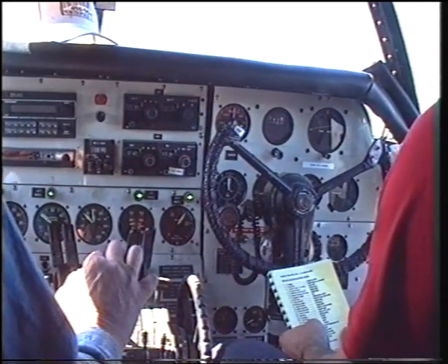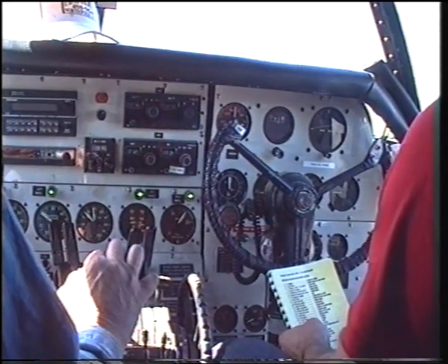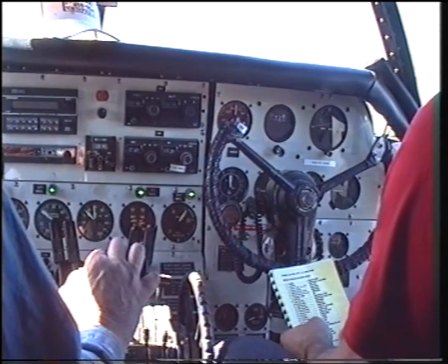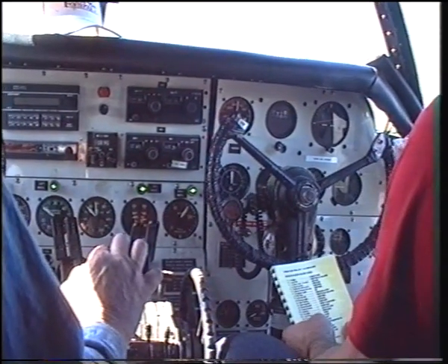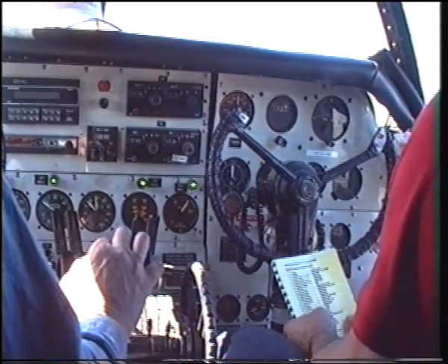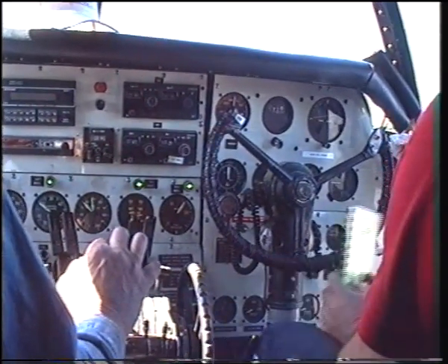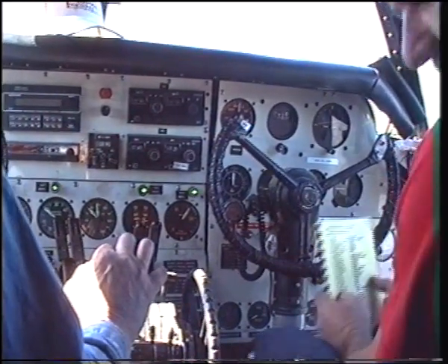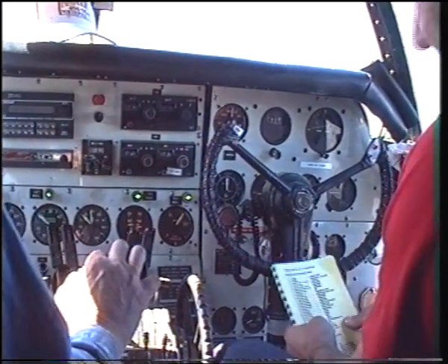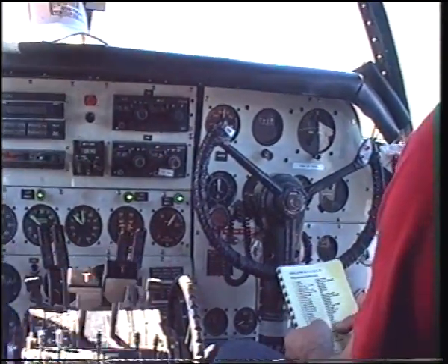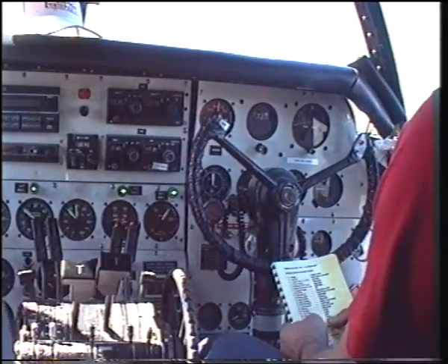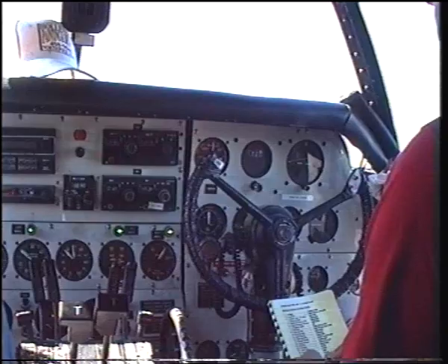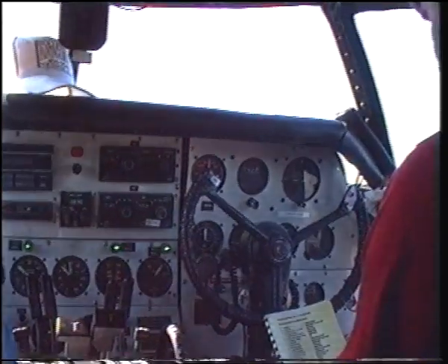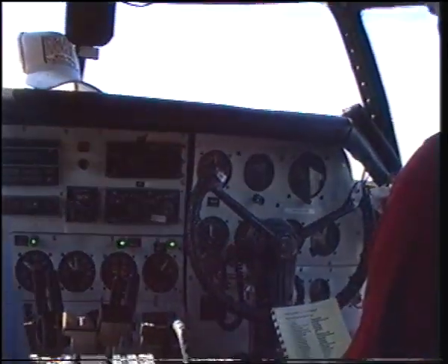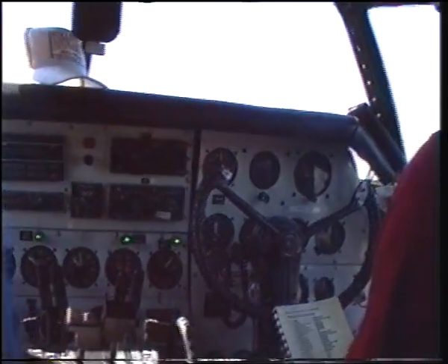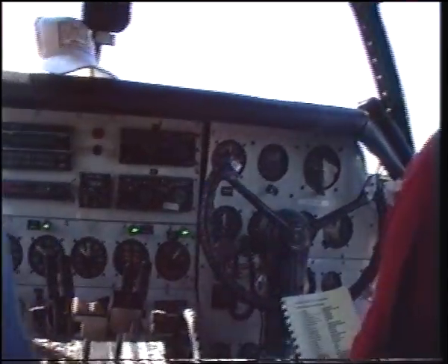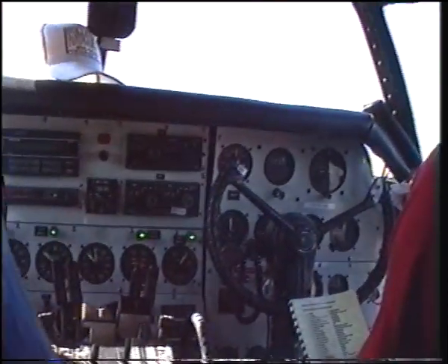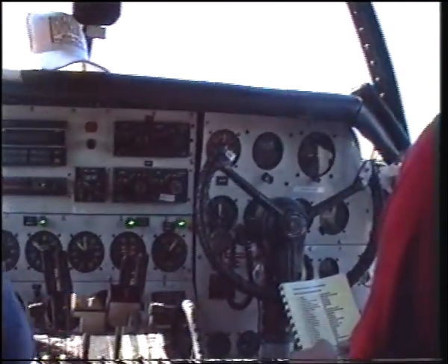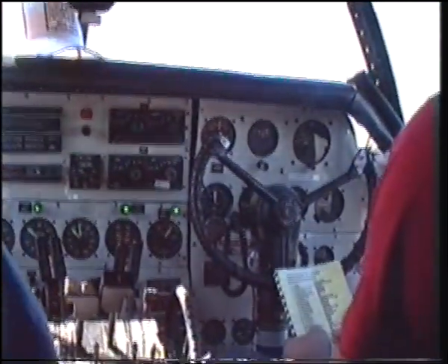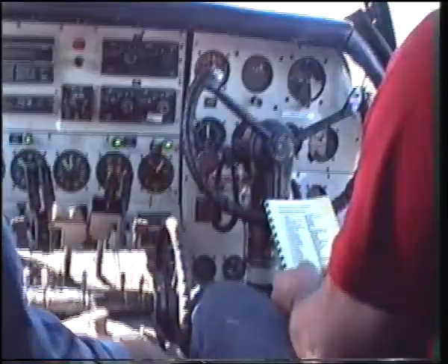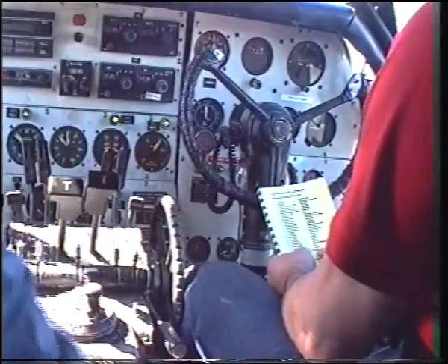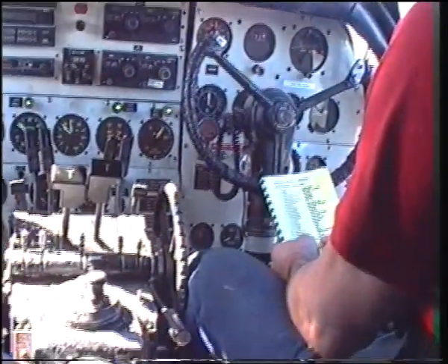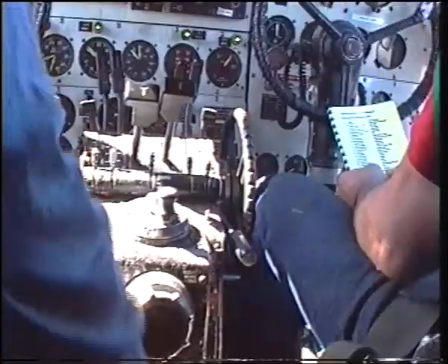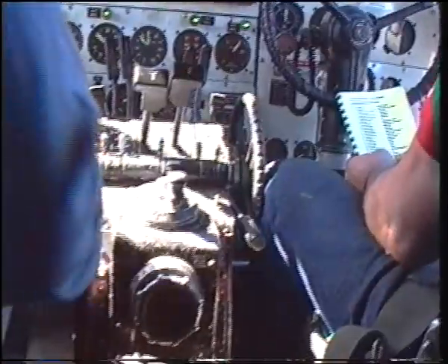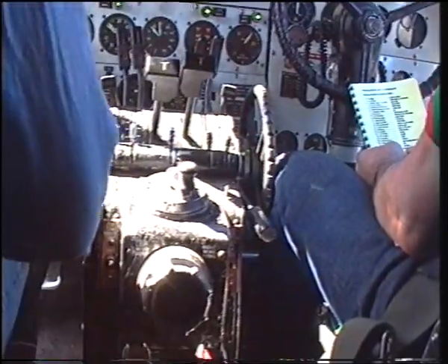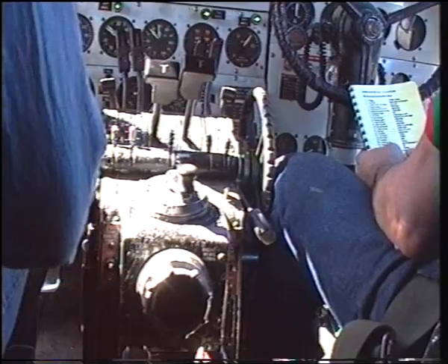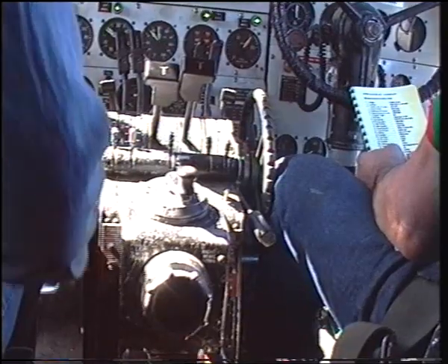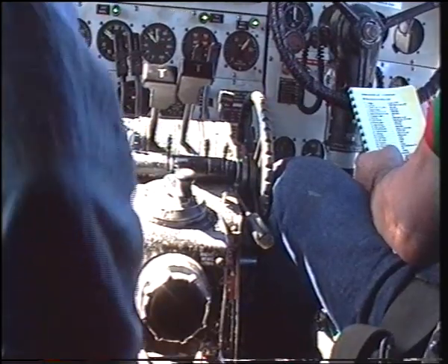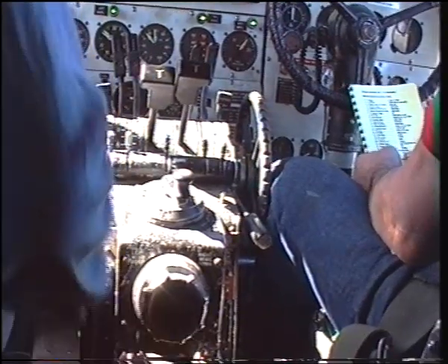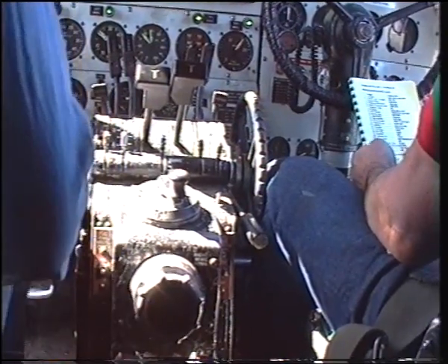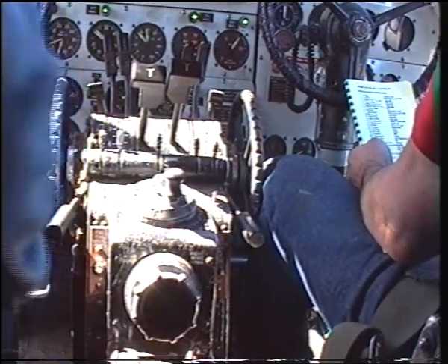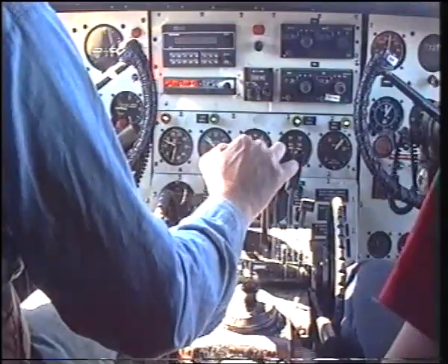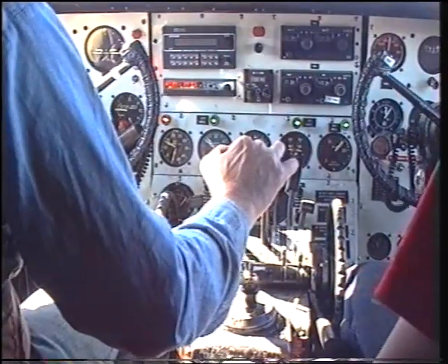Cross feeds off, clear of air. Marking brake, flaps. Emergency brake, emergency comm. Do you hear some beep?